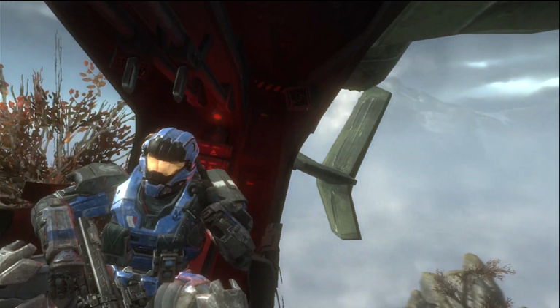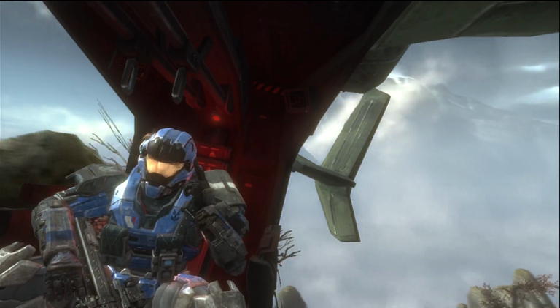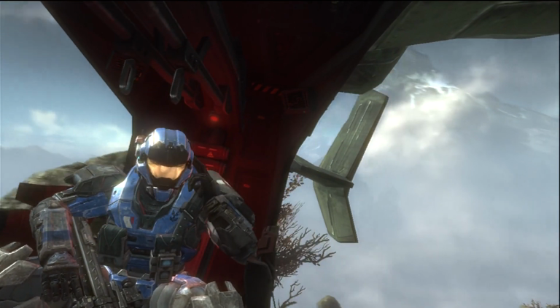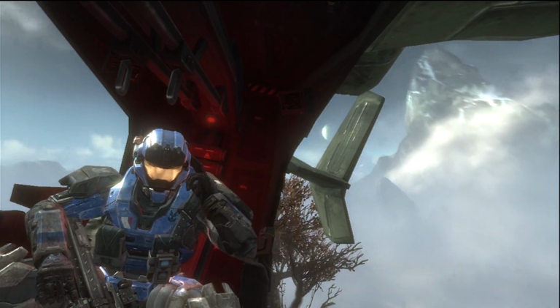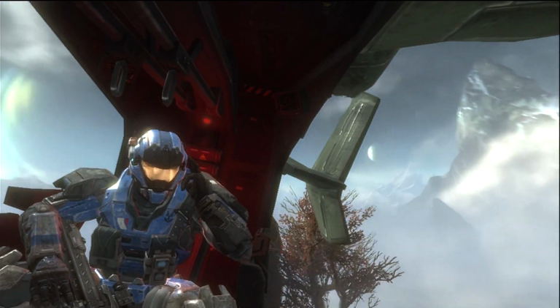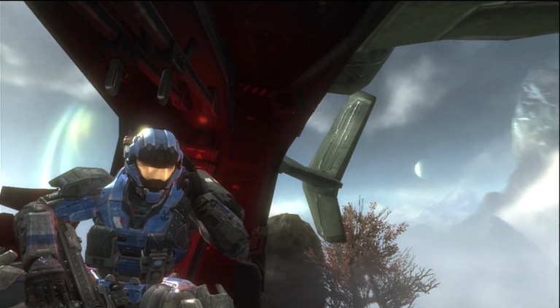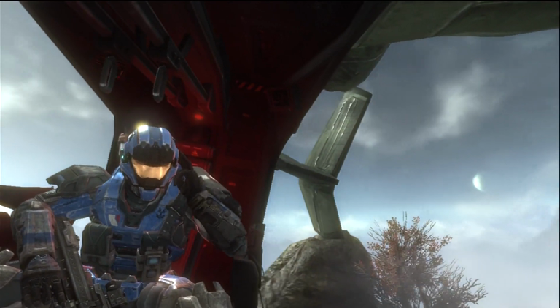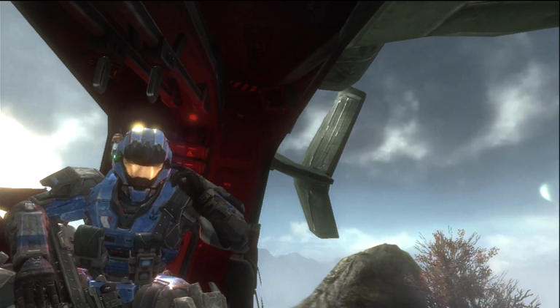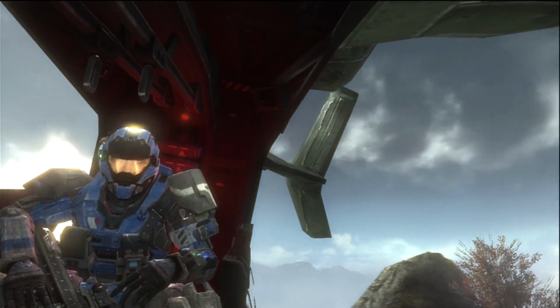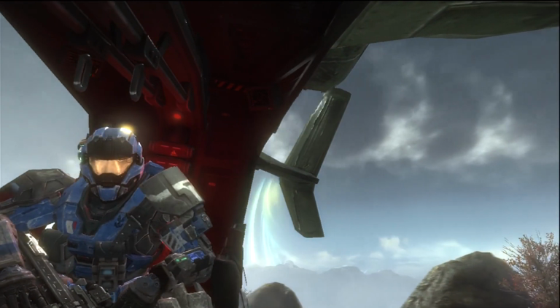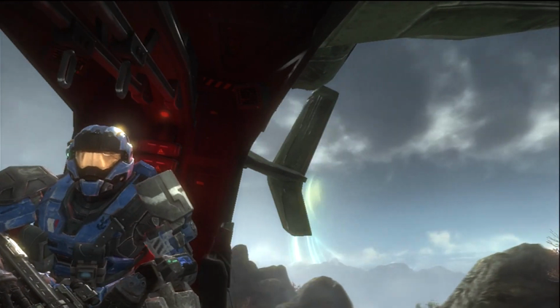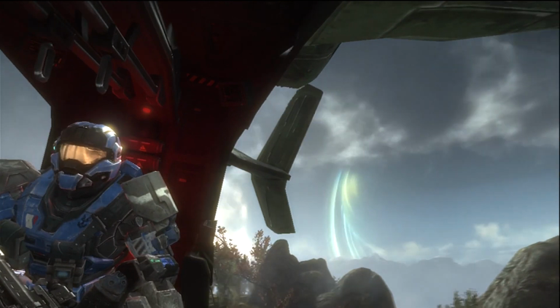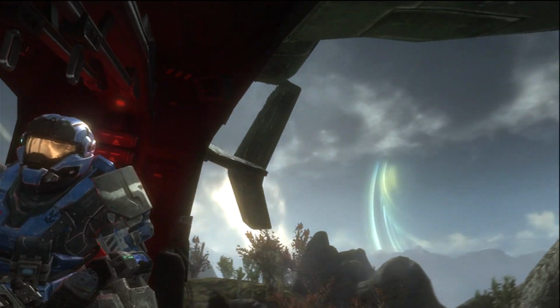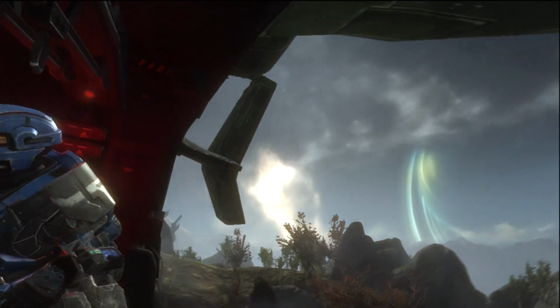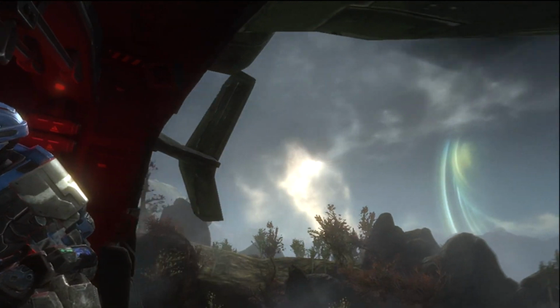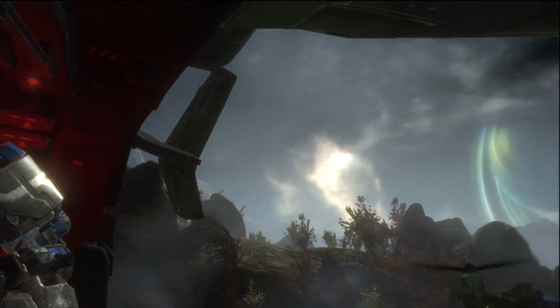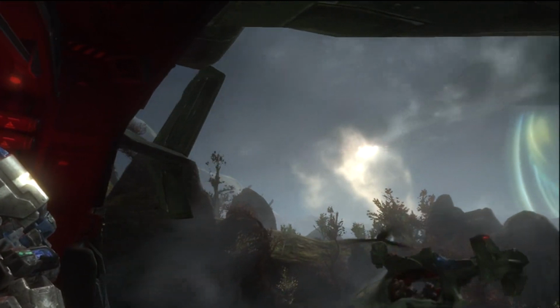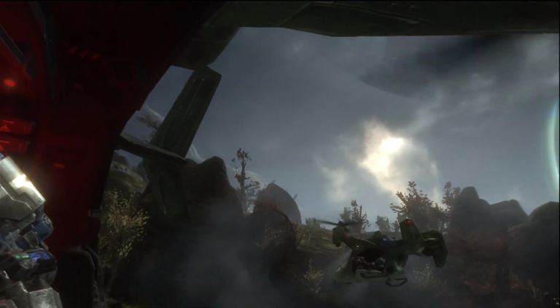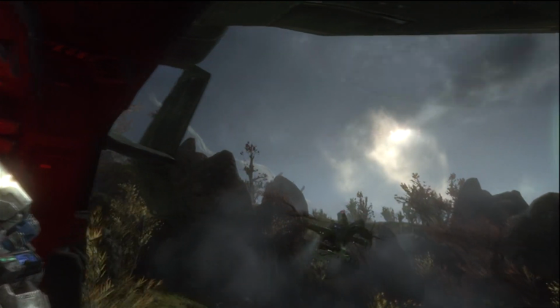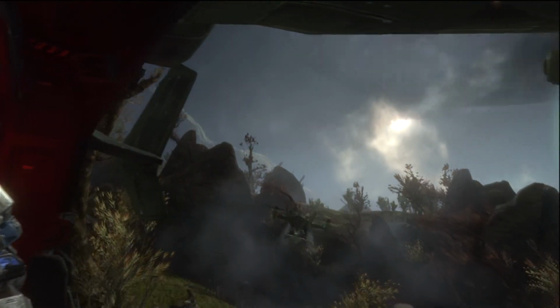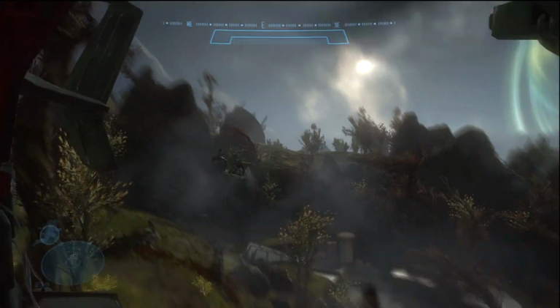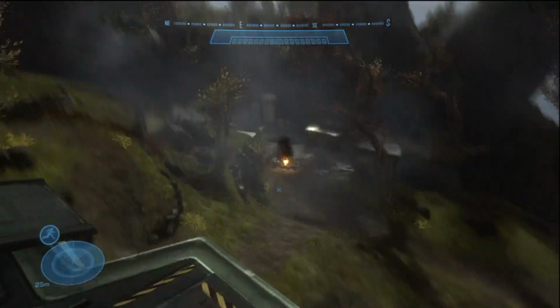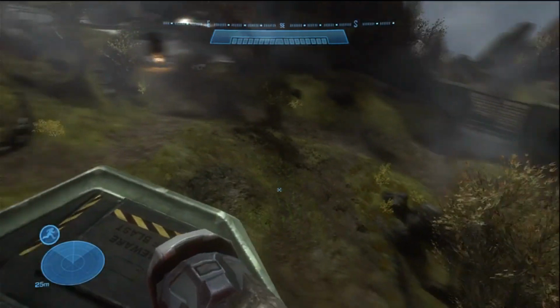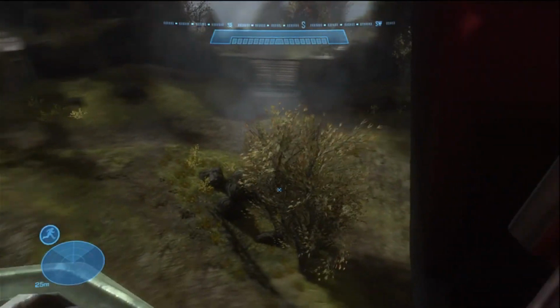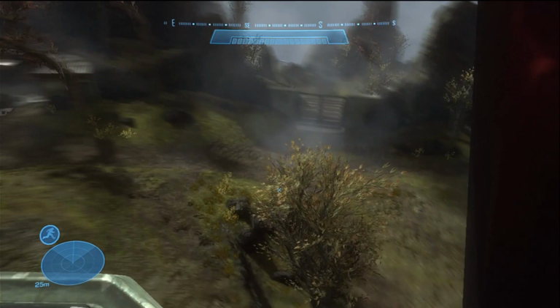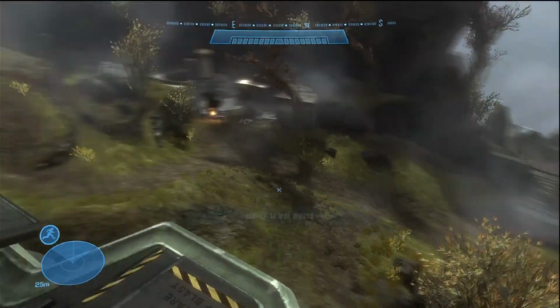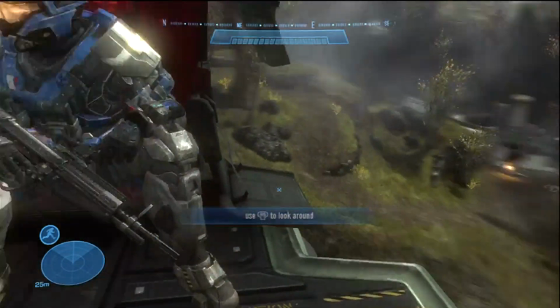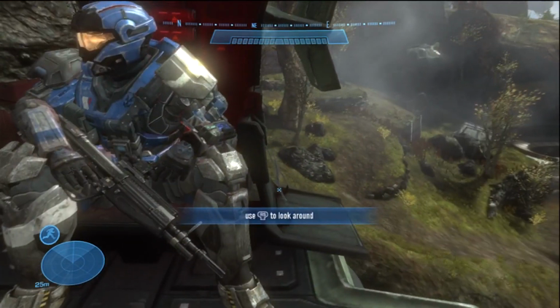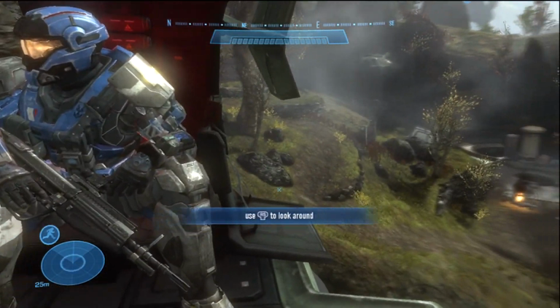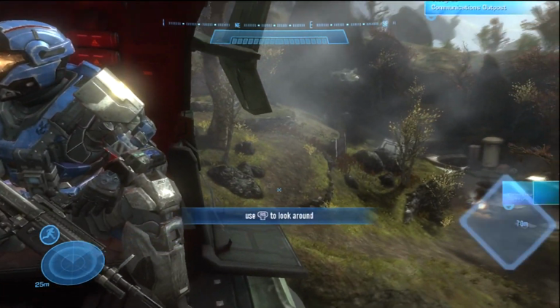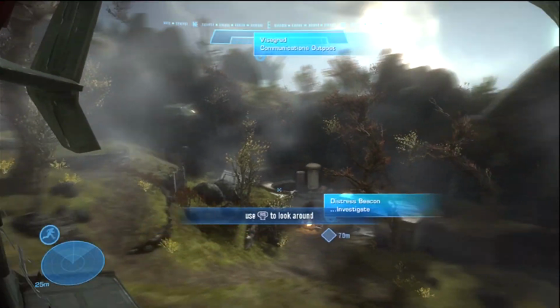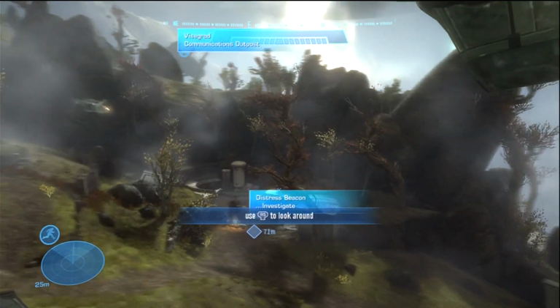Hey guys, Rage and Ryan here. This is XP Nemesis Pro and C7 Rage. And we're going to do a little tutorial on a glitch on Winter Contingency on Halo Reach.